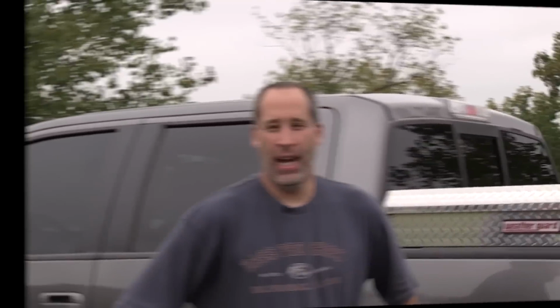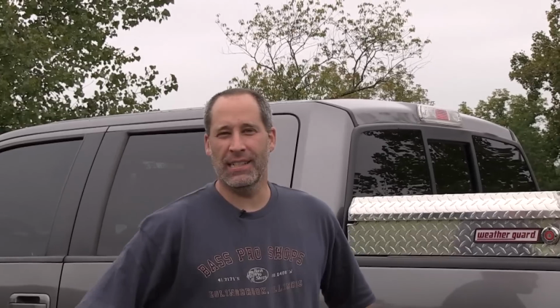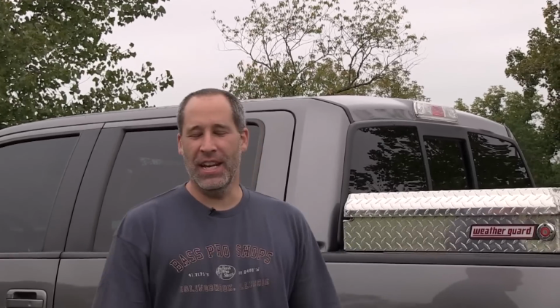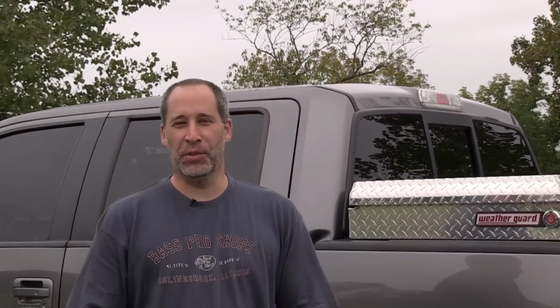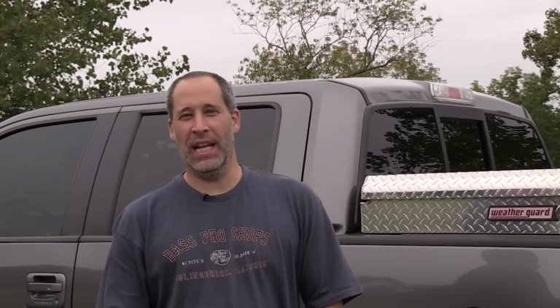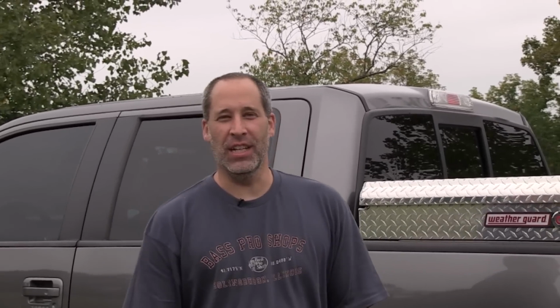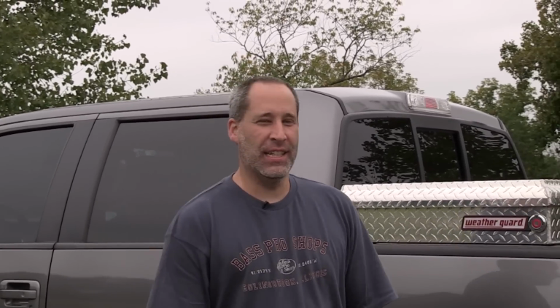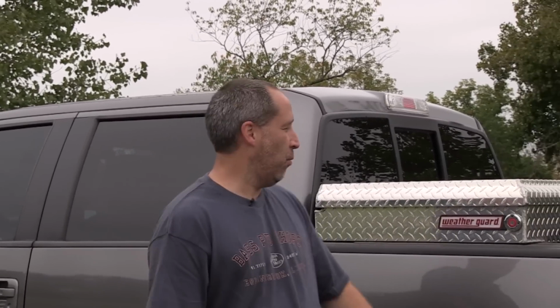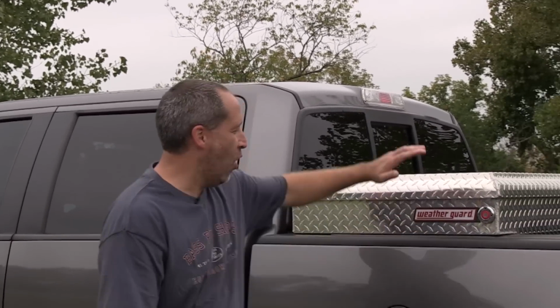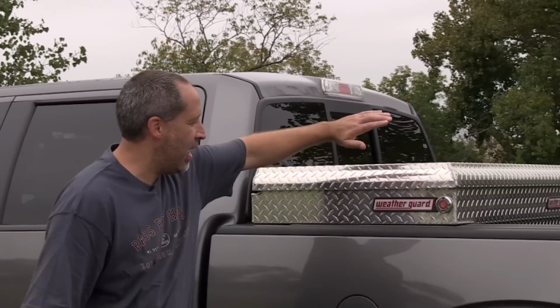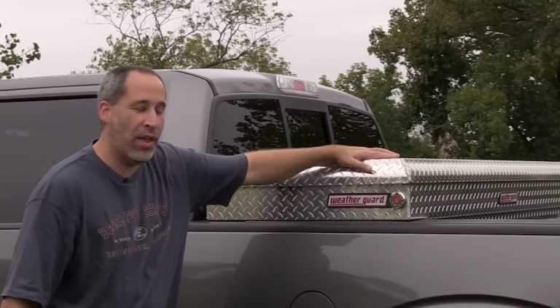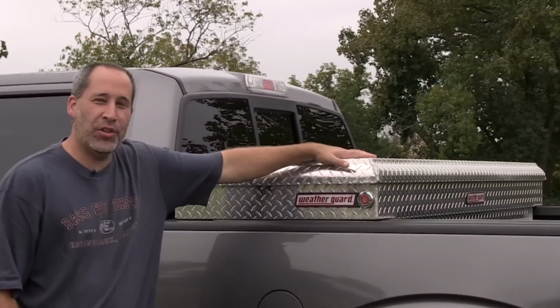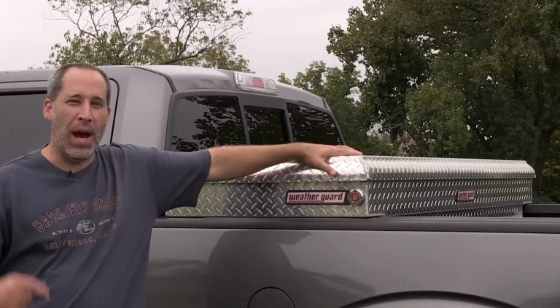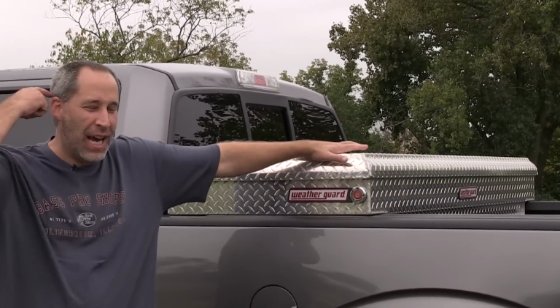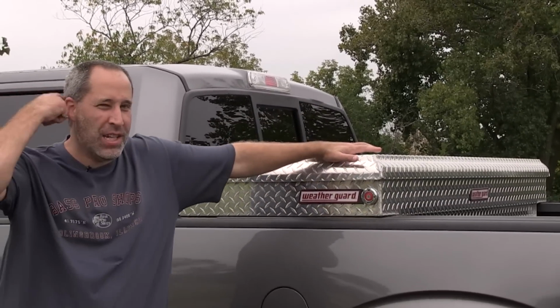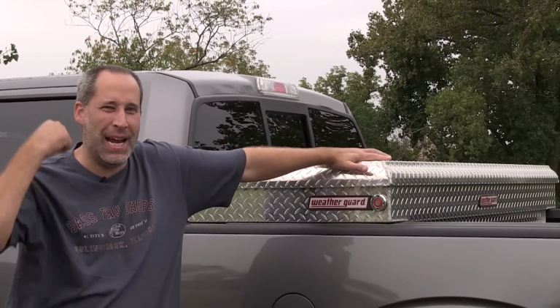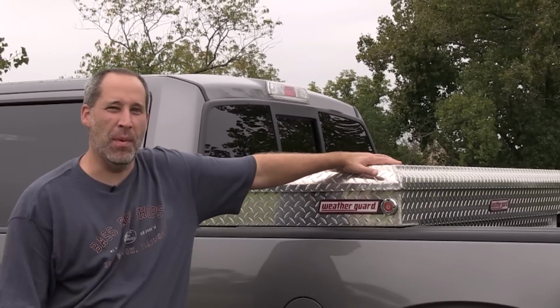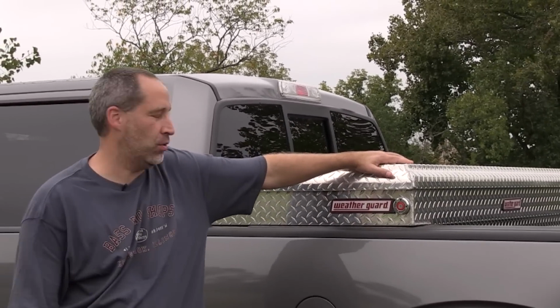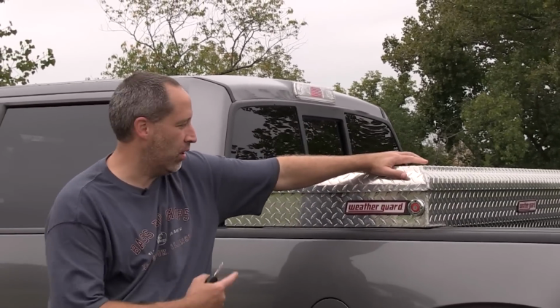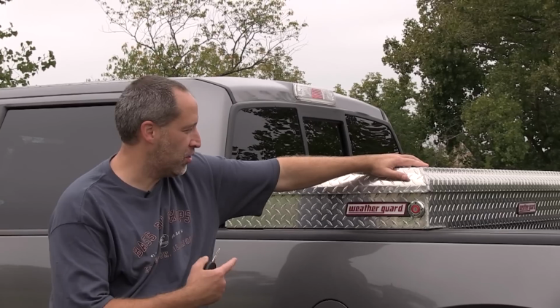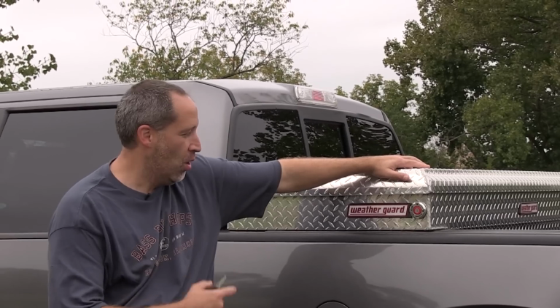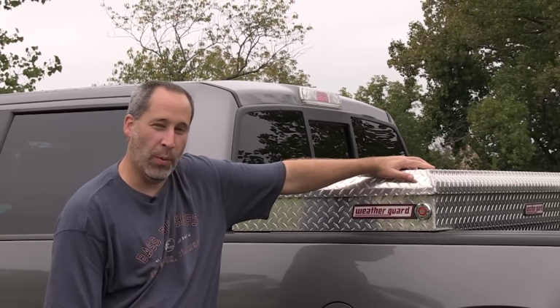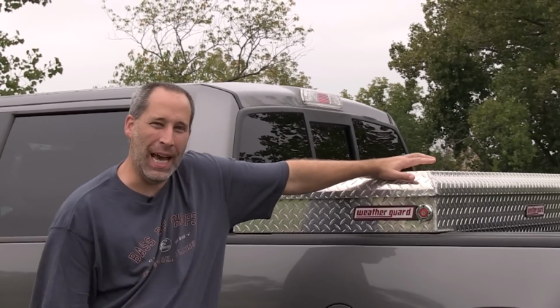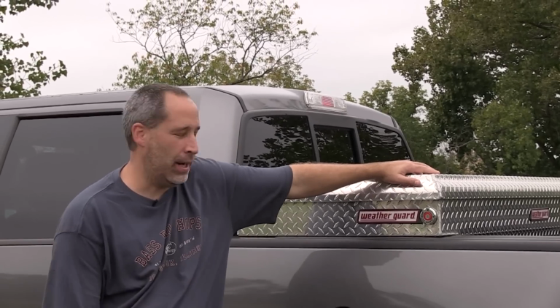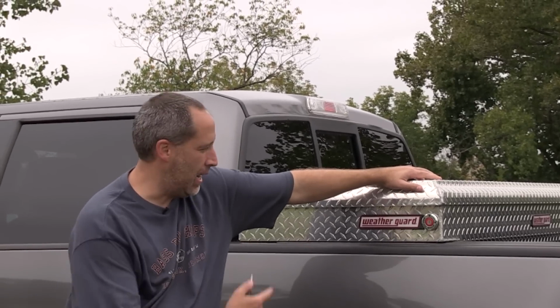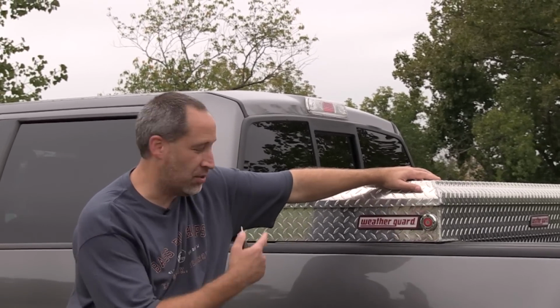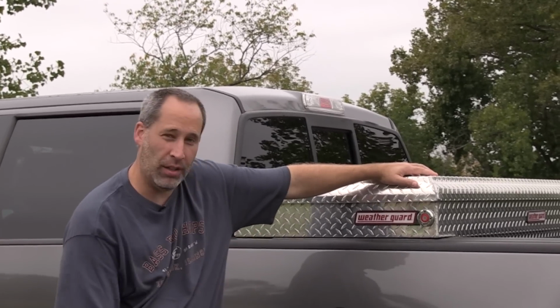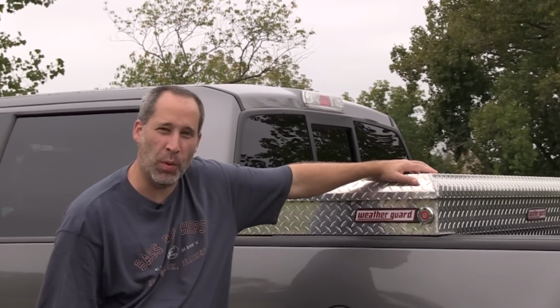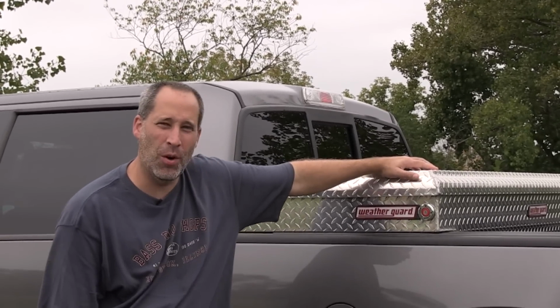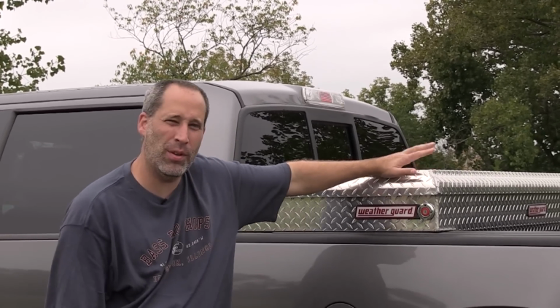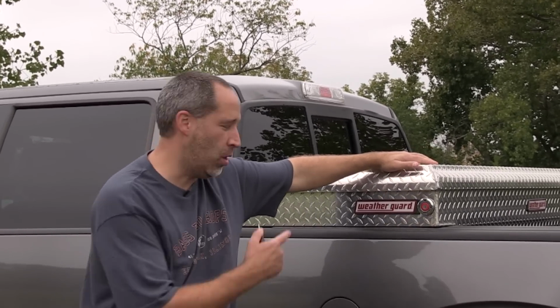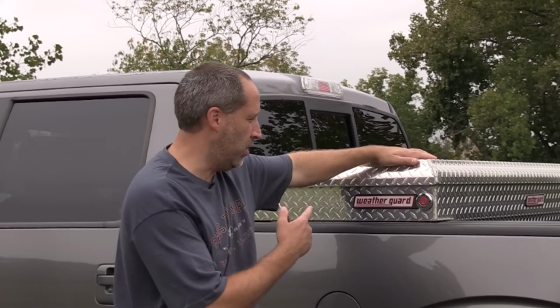Hey guys, Eric and Dan here with Tools in Action. Today we're going to go over a Weather Guard truck box. A lot of you guys have been asking about the Weather Guard, so we went and got one, installed it, and just wanted to go over it and show it to you.